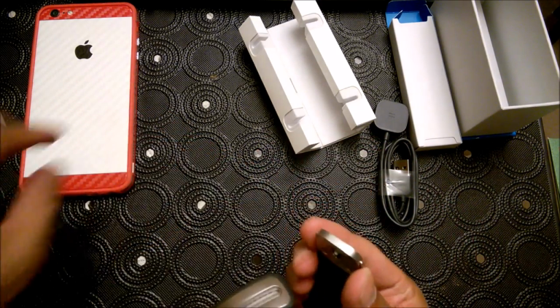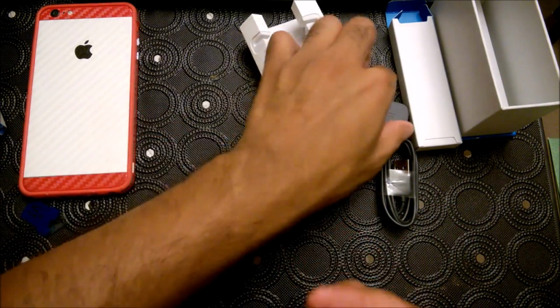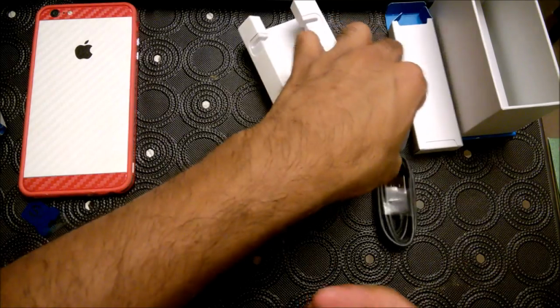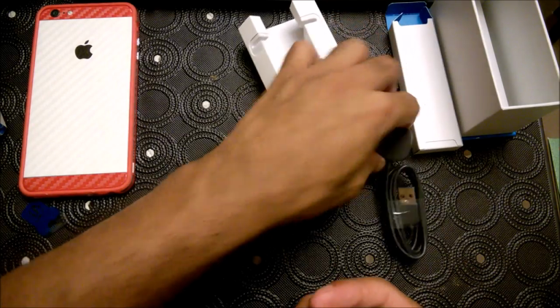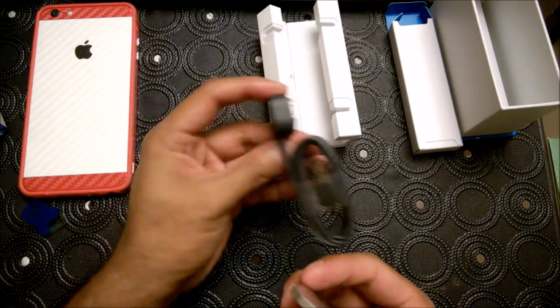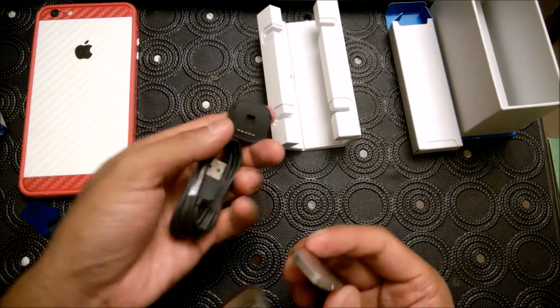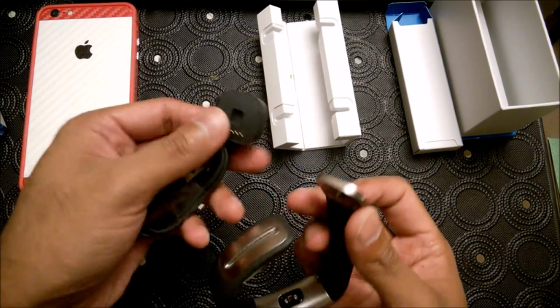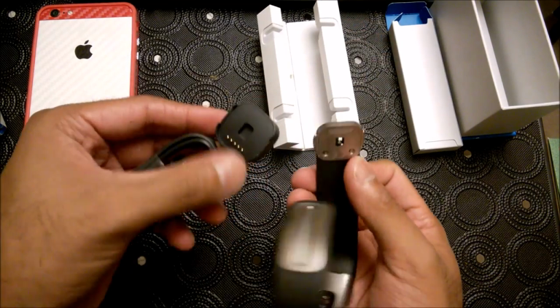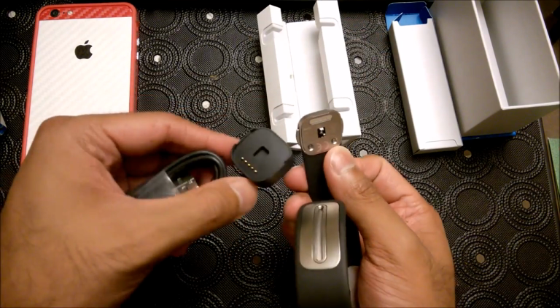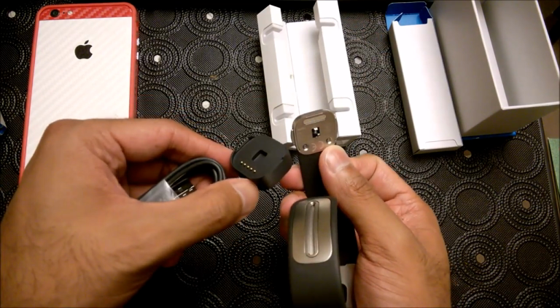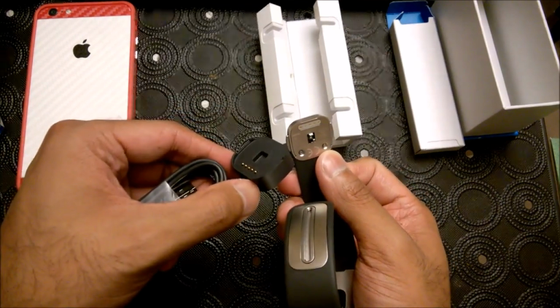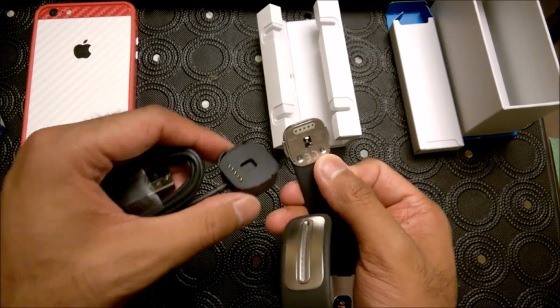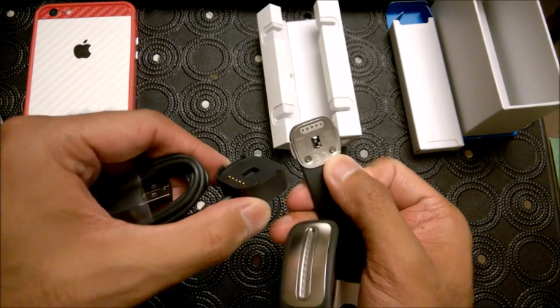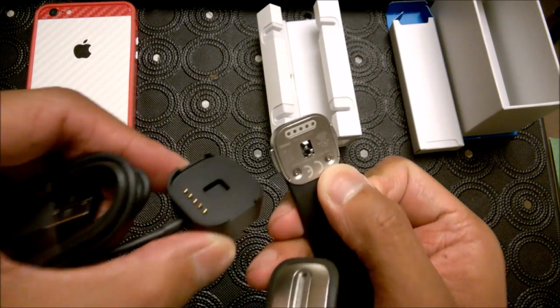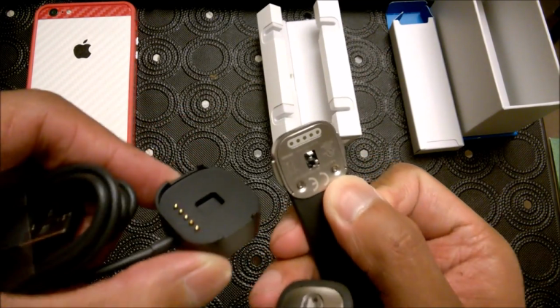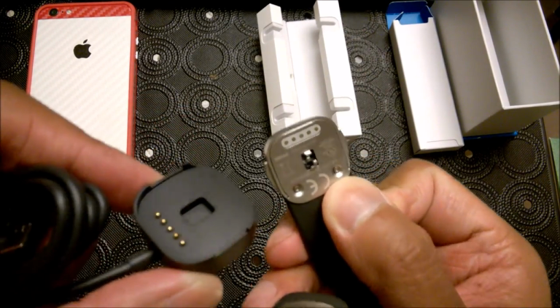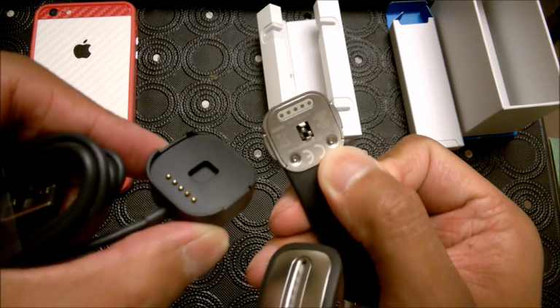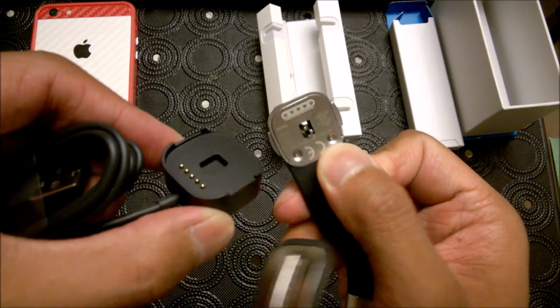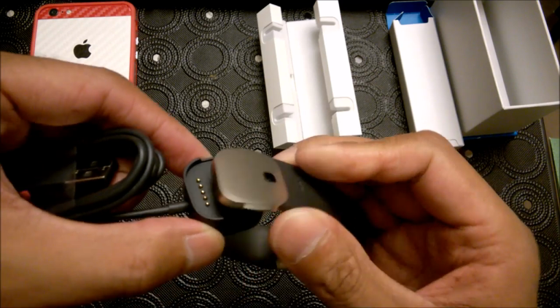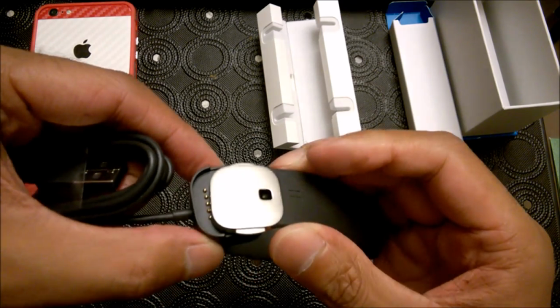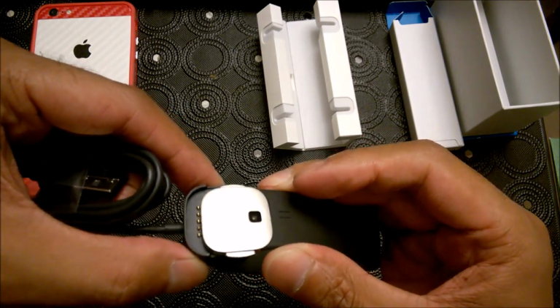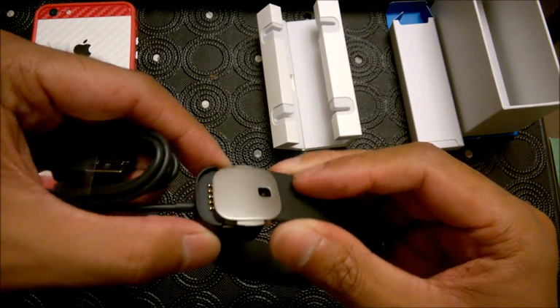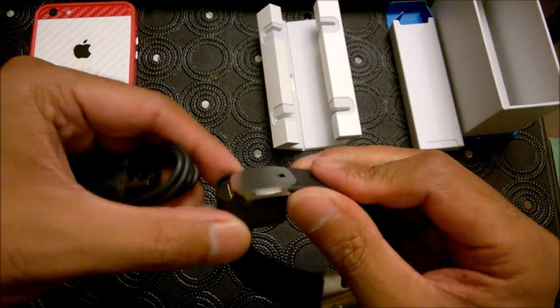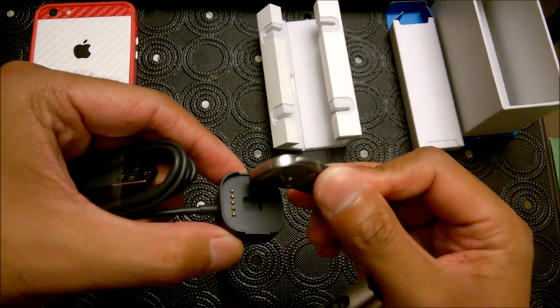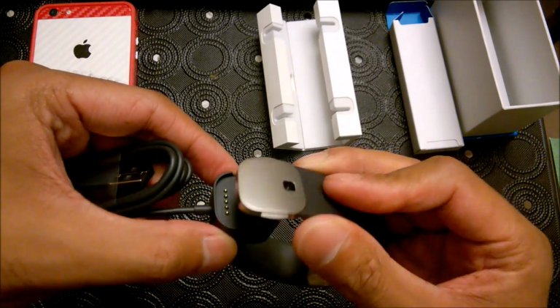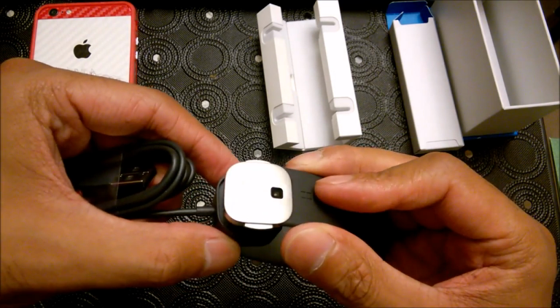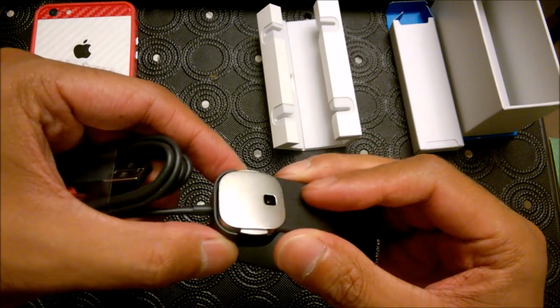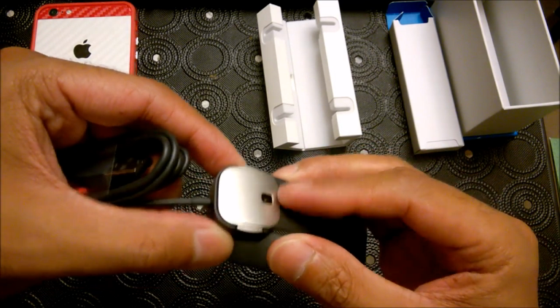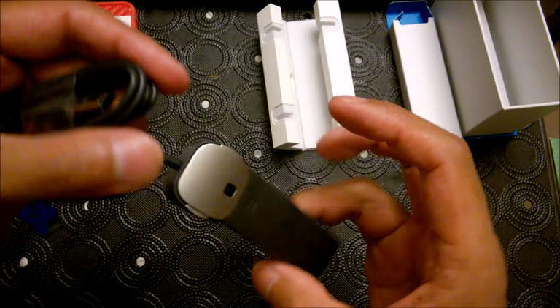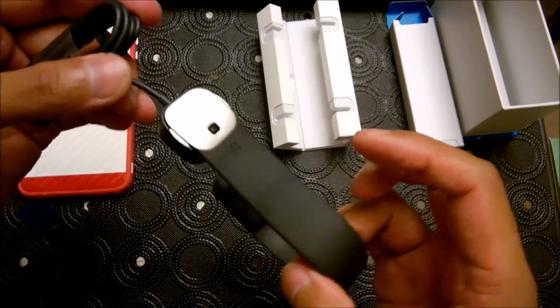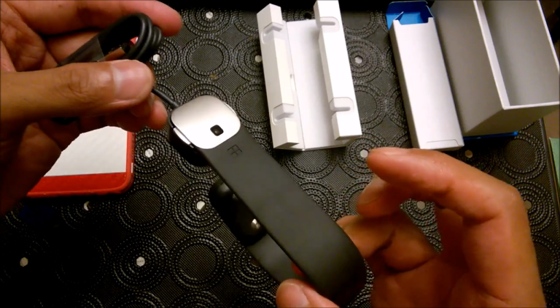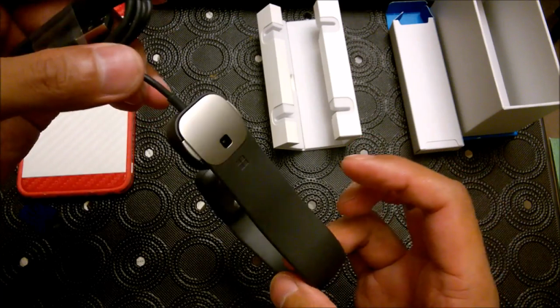For charging, you would just take this part and line it up with the square, and you'll see the five little dots. There's a really strong magnet and there you go.